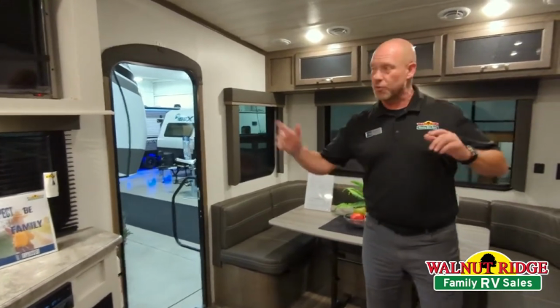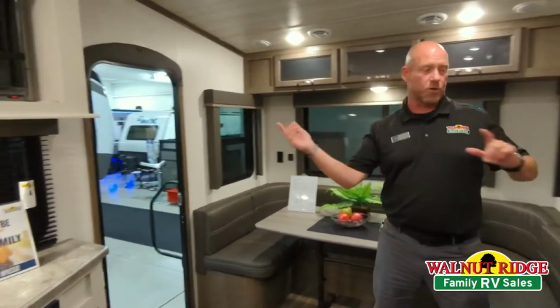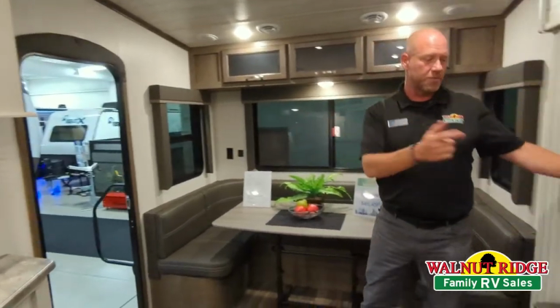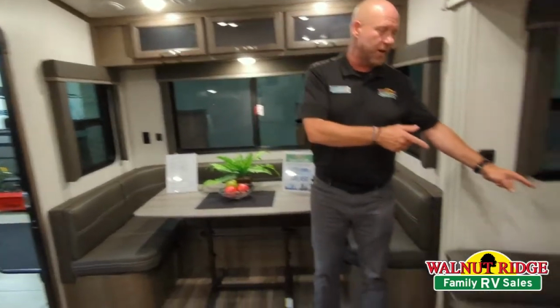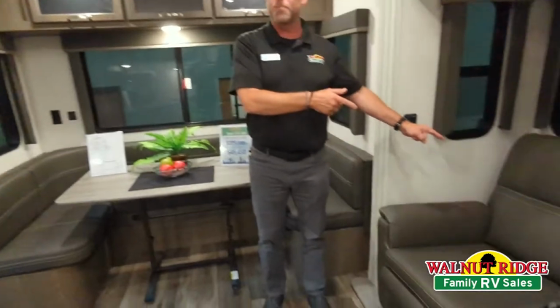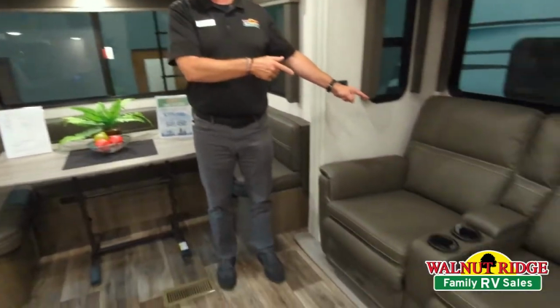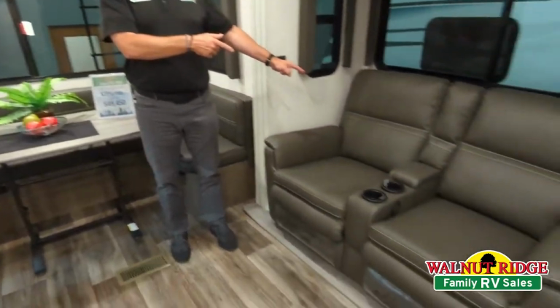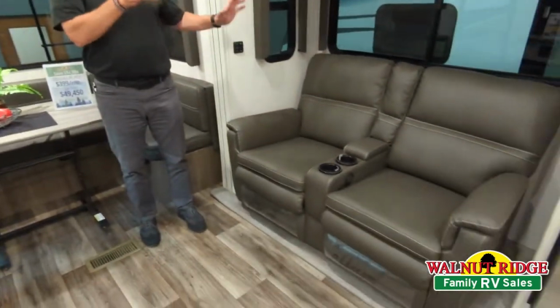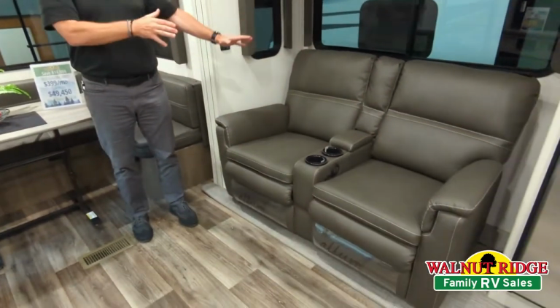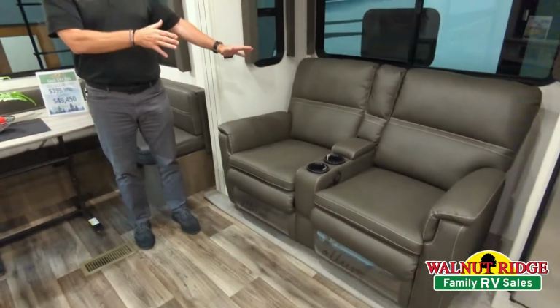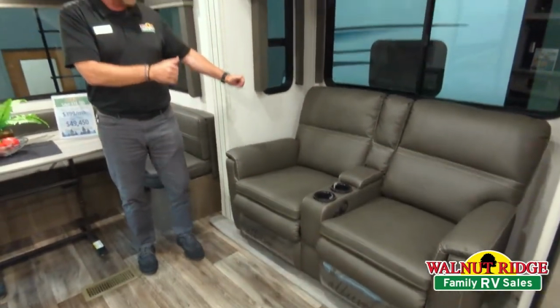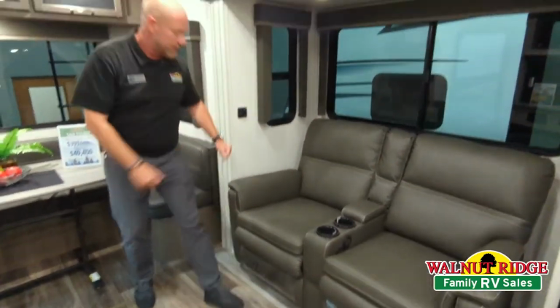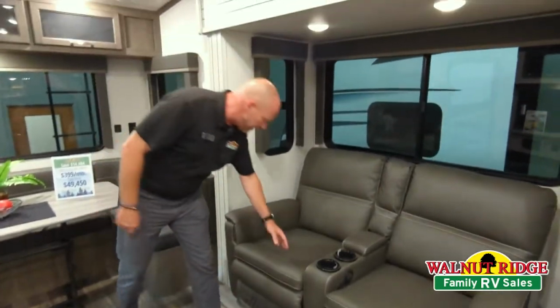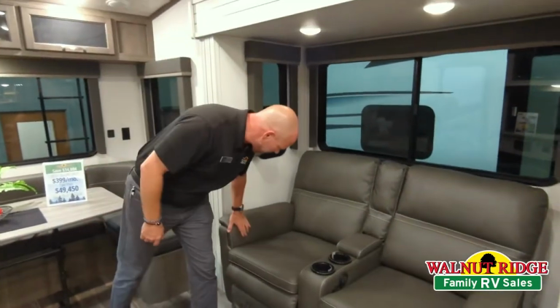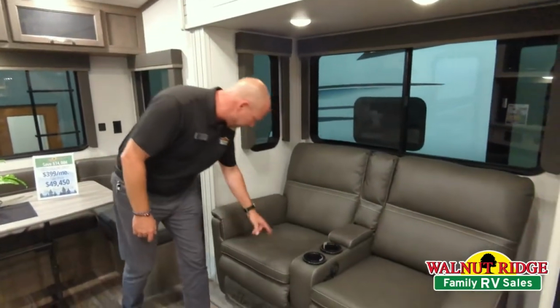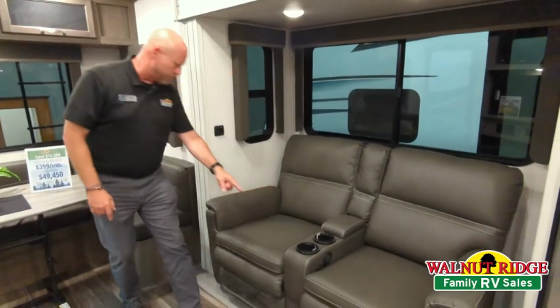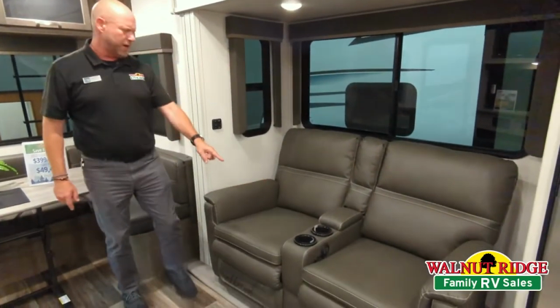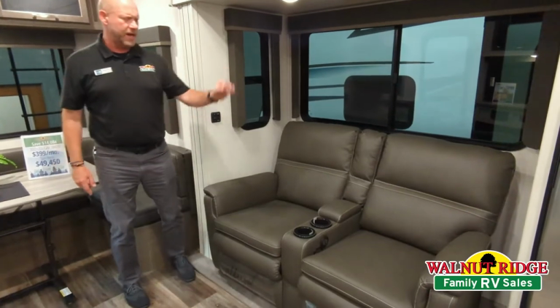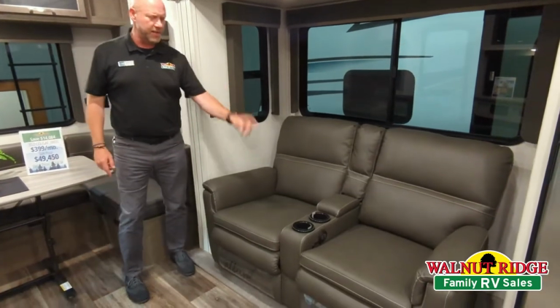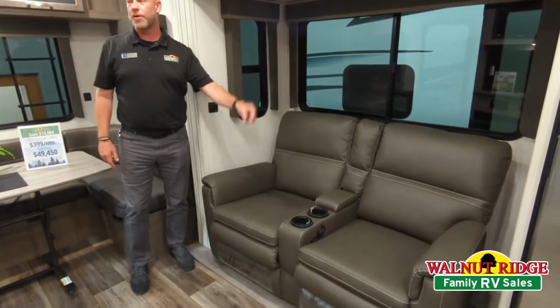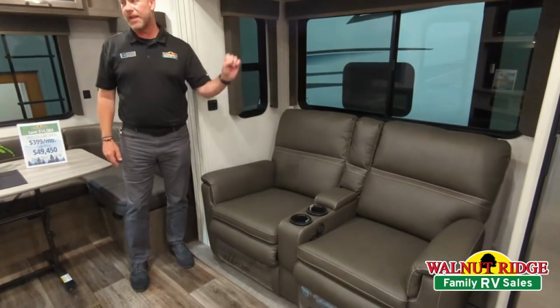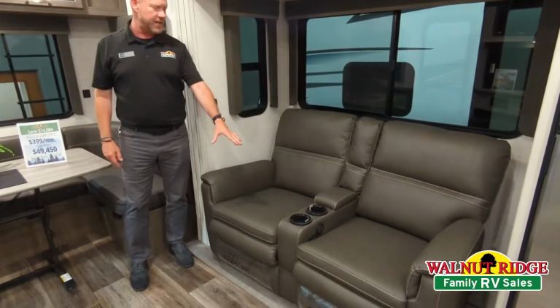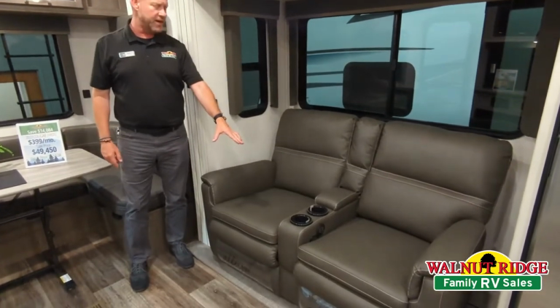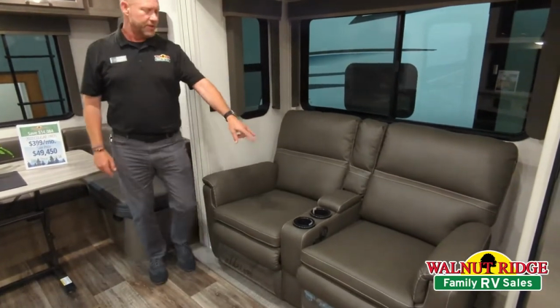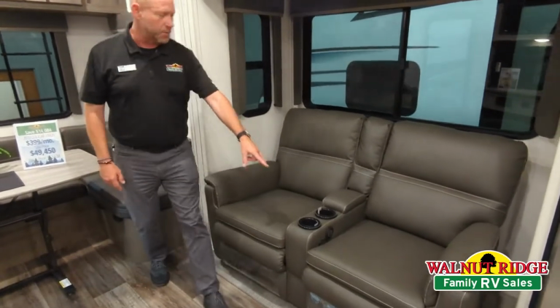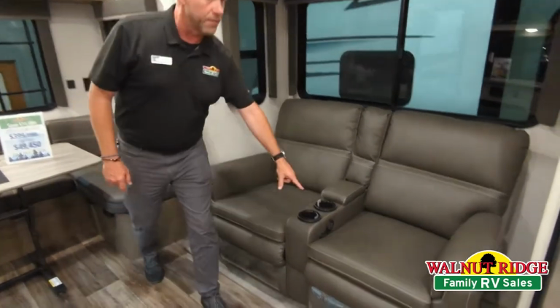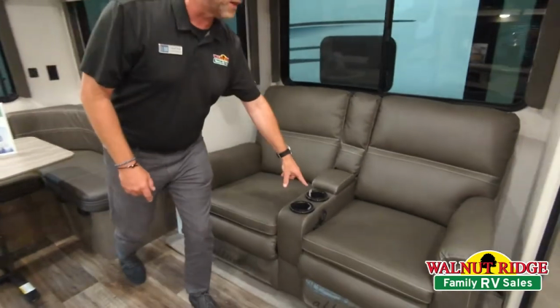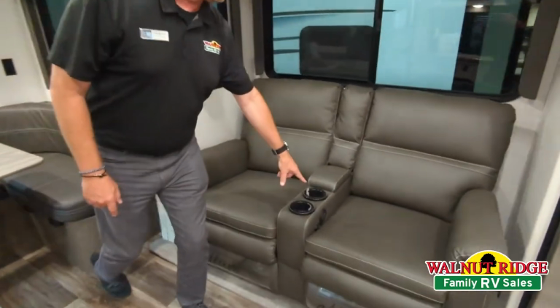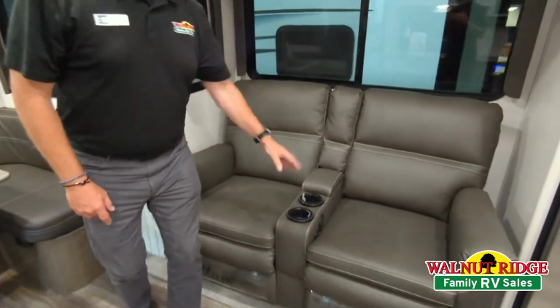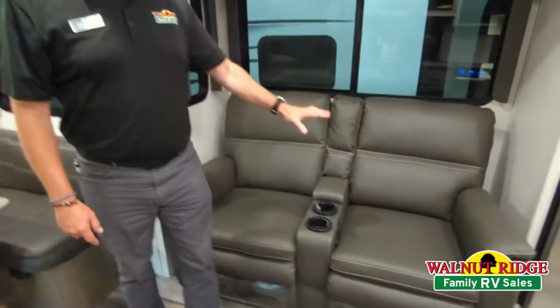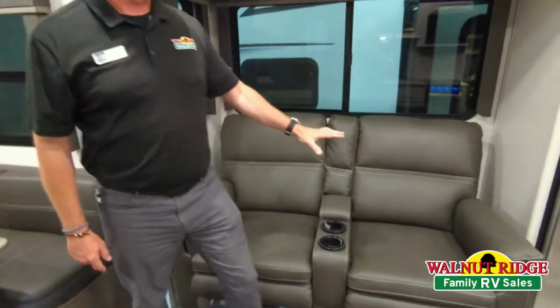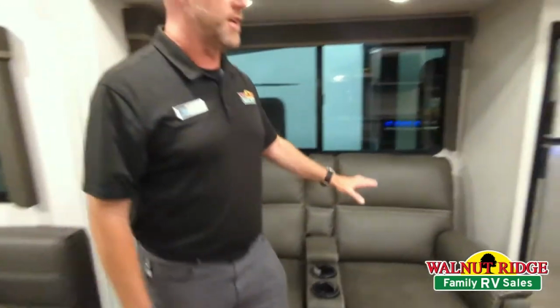It's right across from your awesome theater seating, which is a must in a coach like this. If I'm not mistaken, it reclines, it vibrates, and it's heated. Nice little spot here for cup holders. Super comfortable seats.